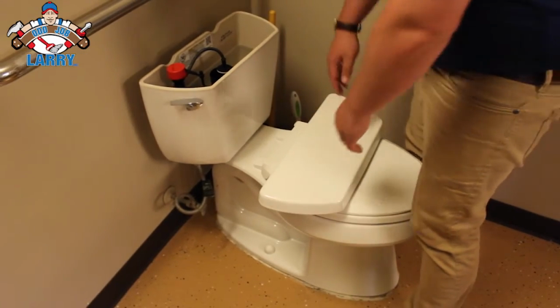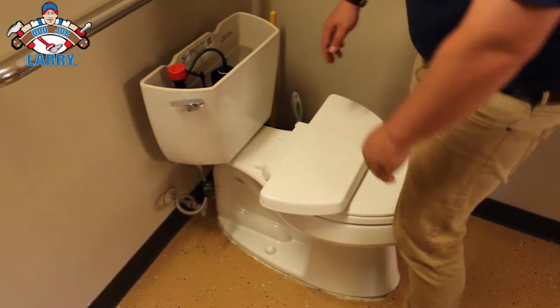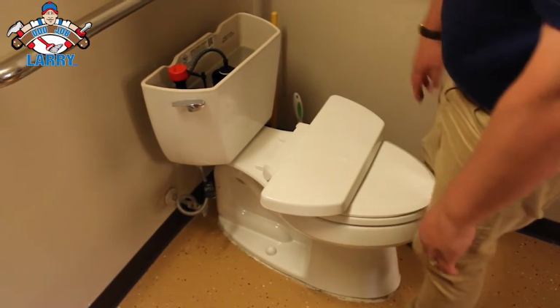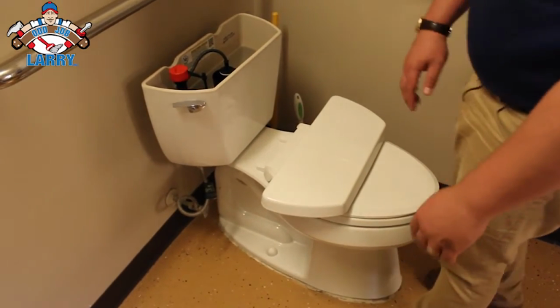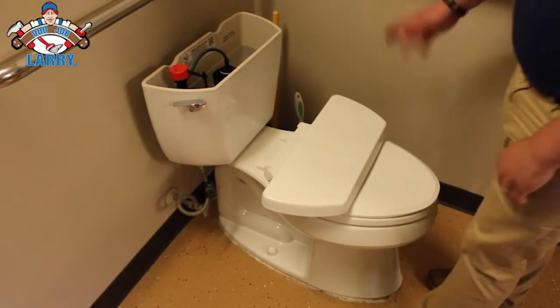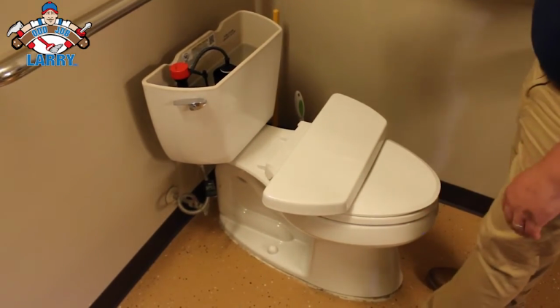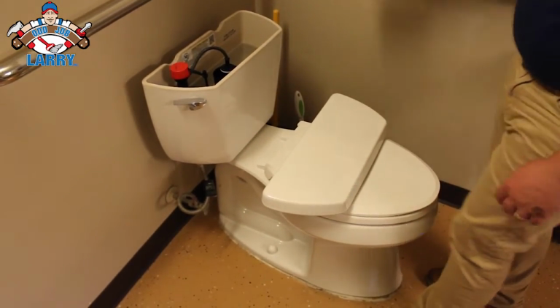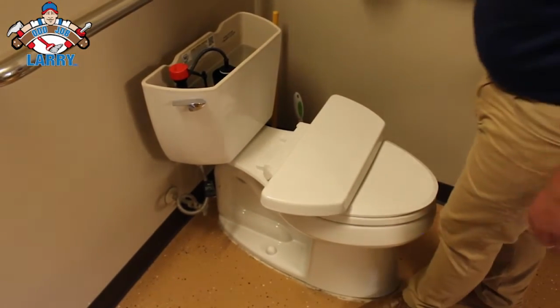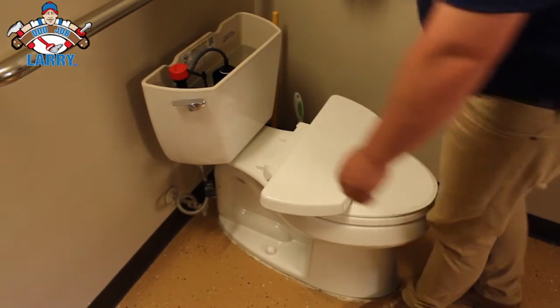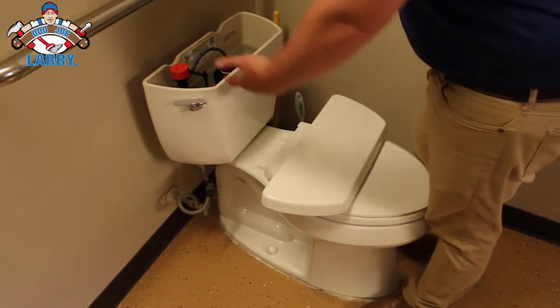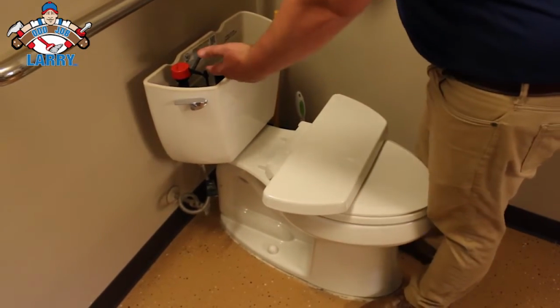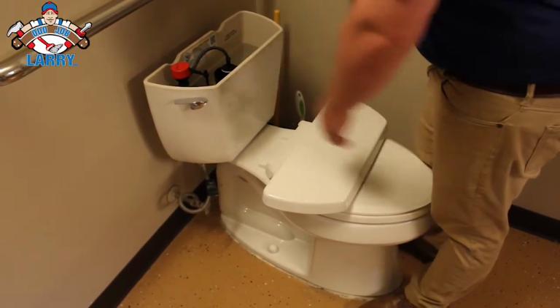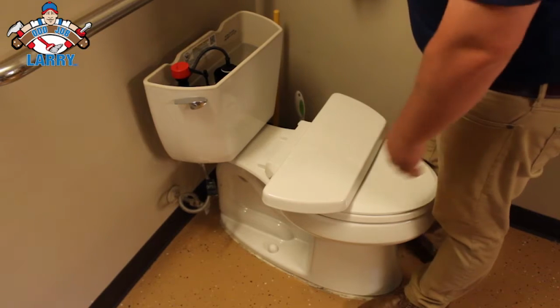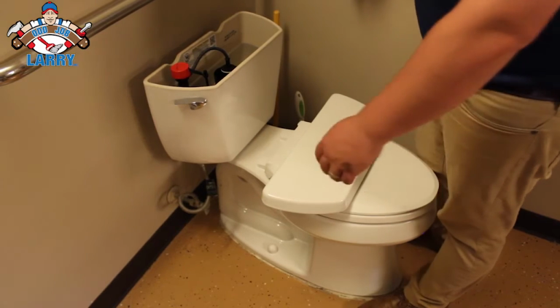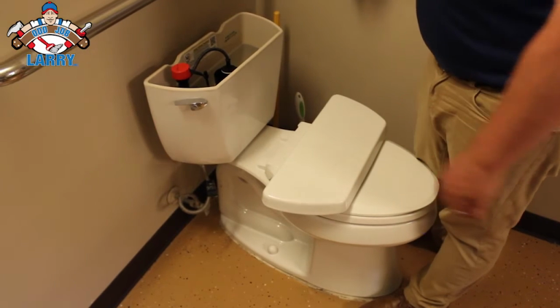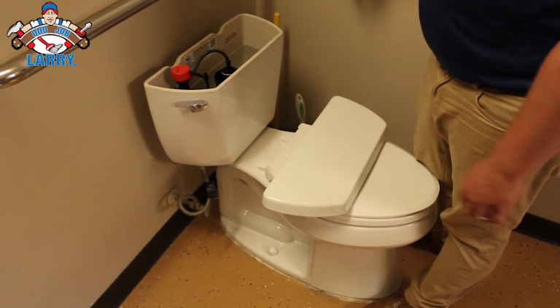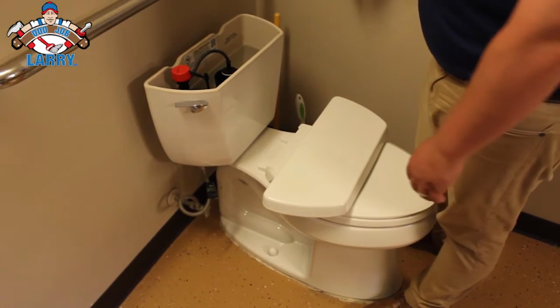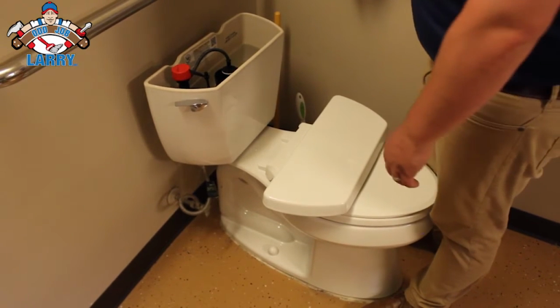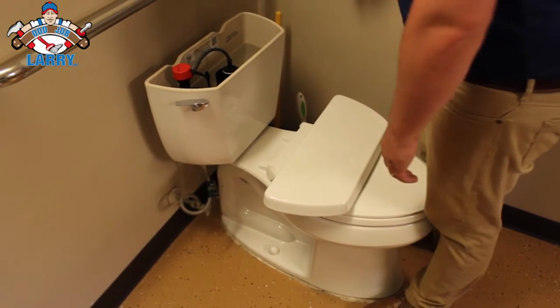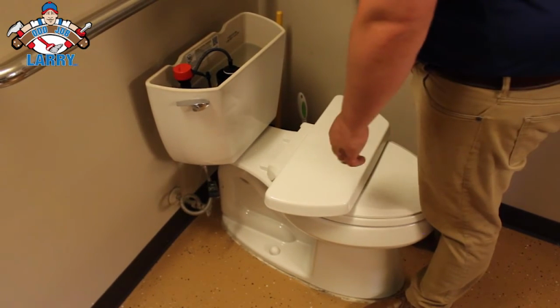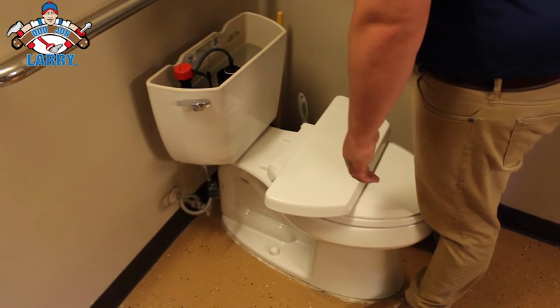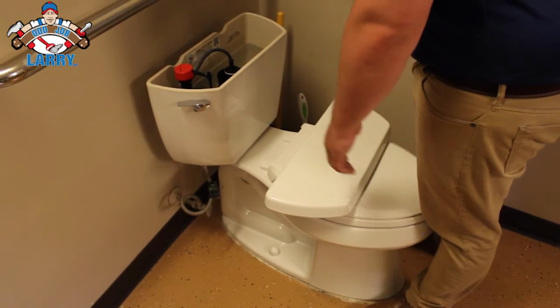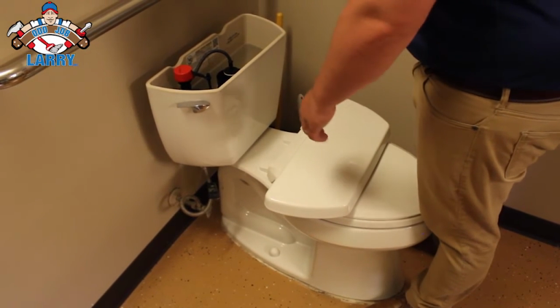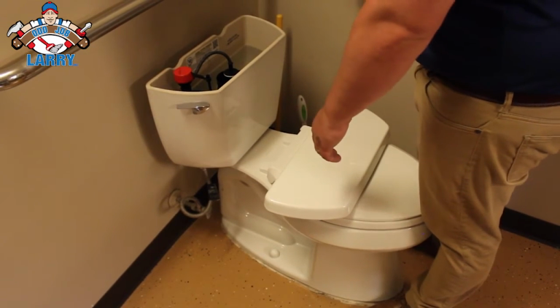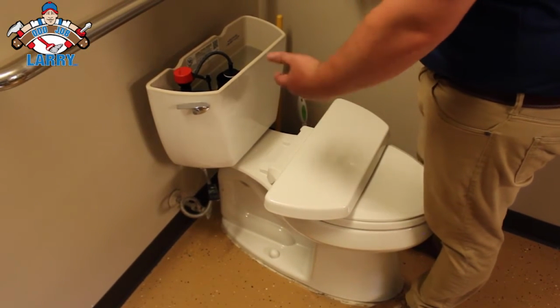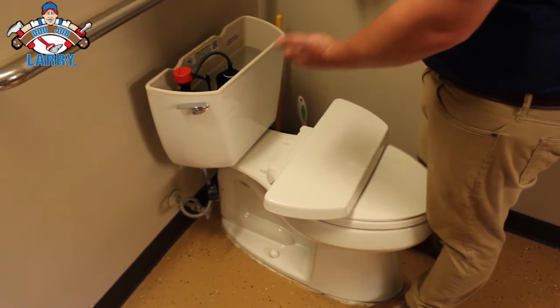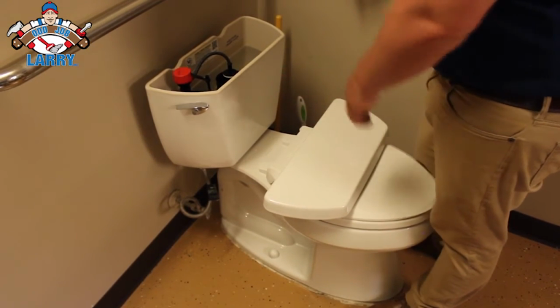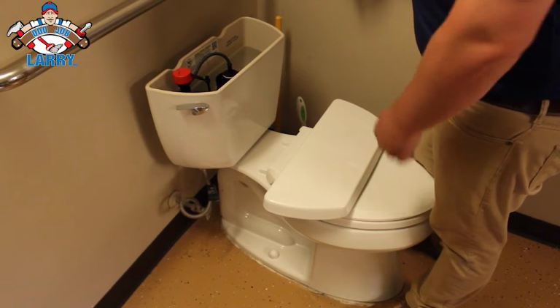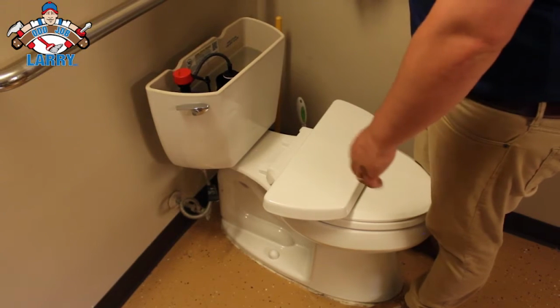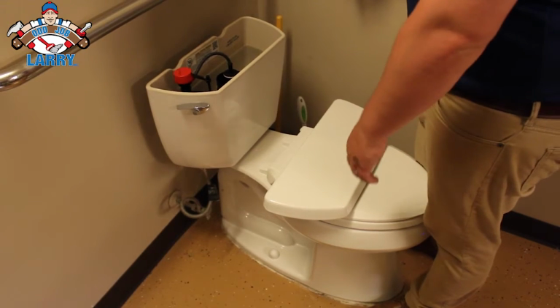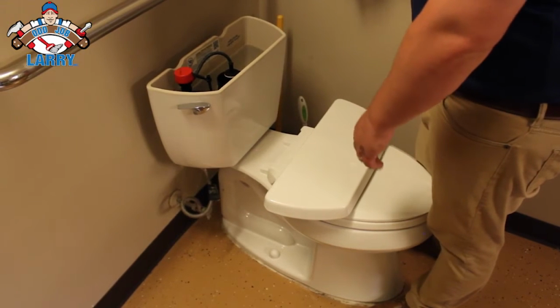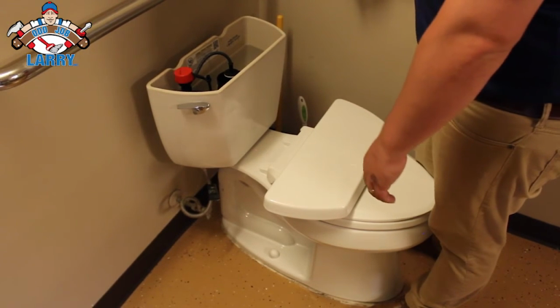A lot of times I'll take the lid off too, just kind of look around in here. These toilet tank parts actually look fairly new, which is awesome. So we'll just make sure that this fills back up and make sure it stops.